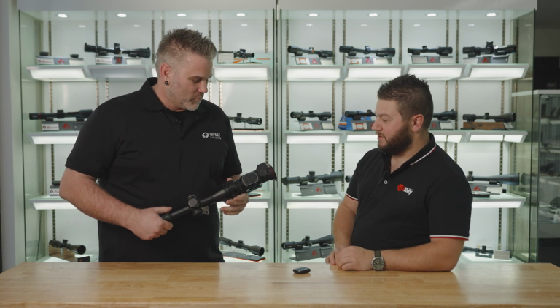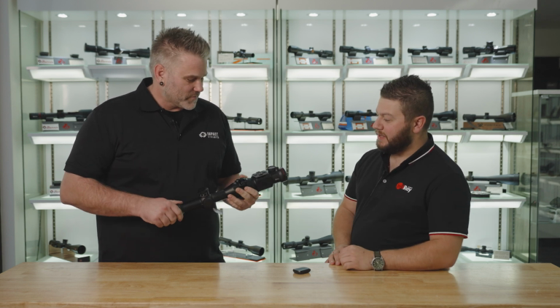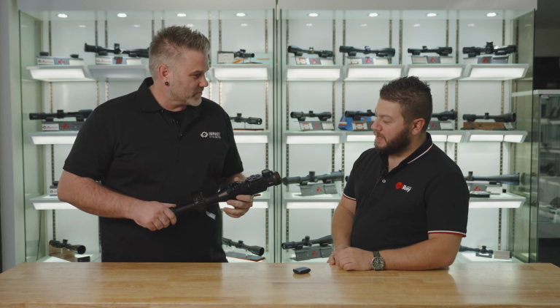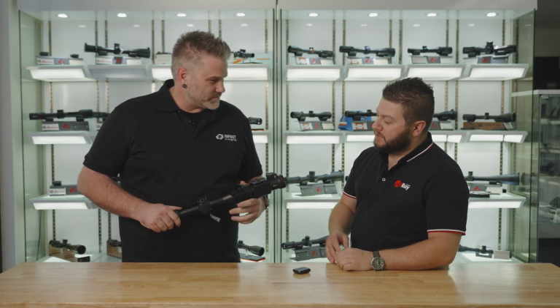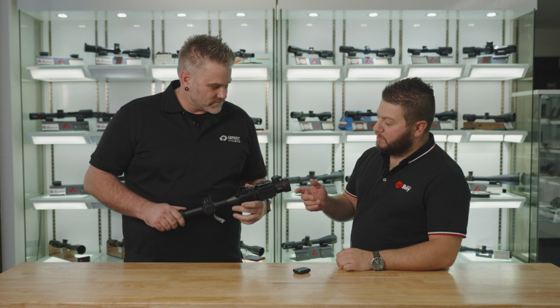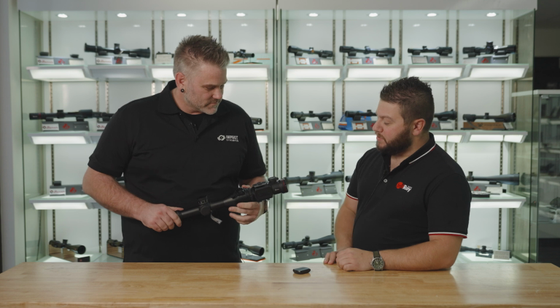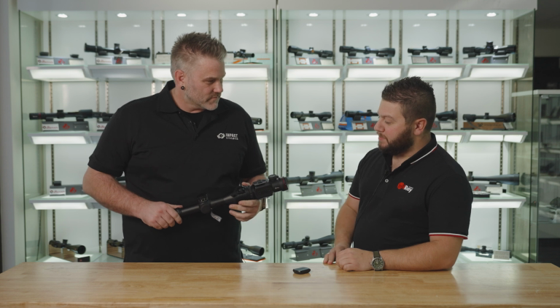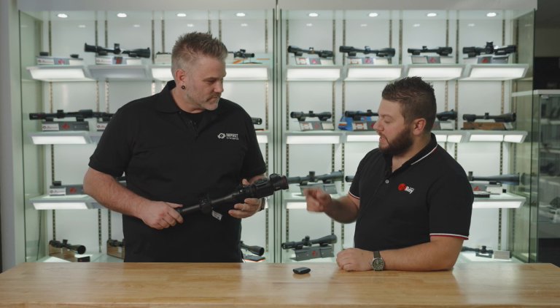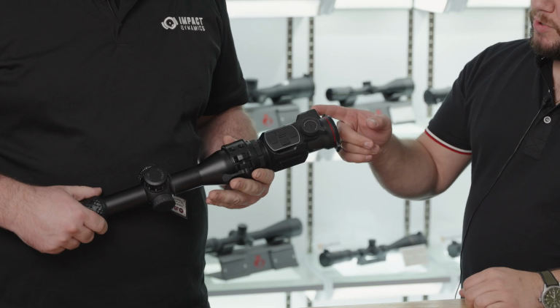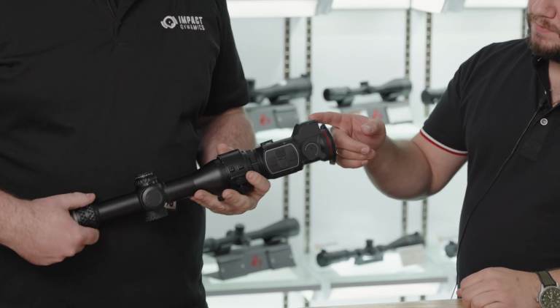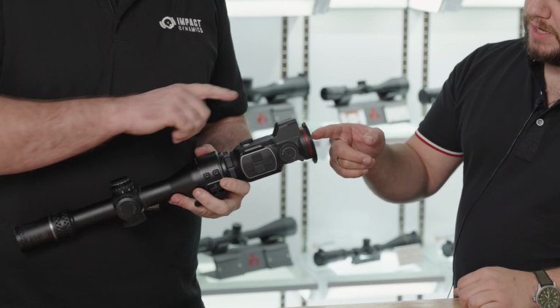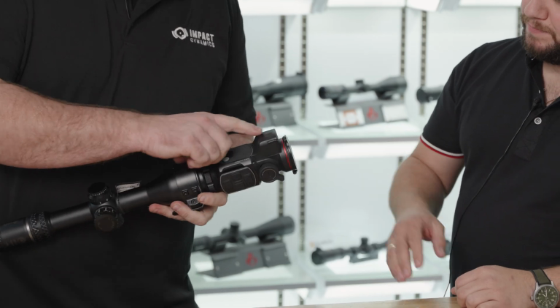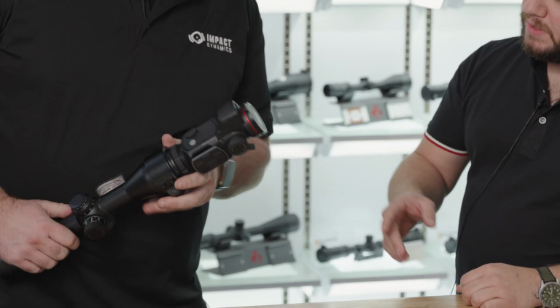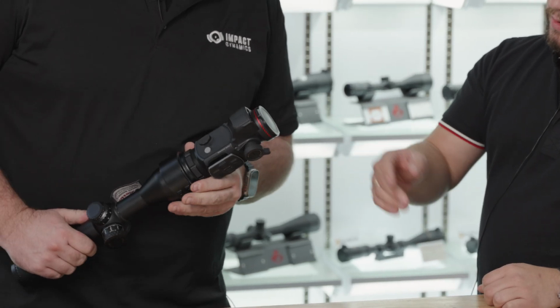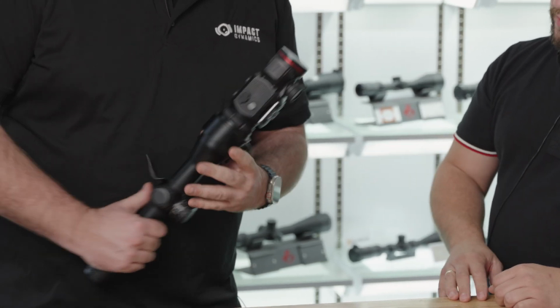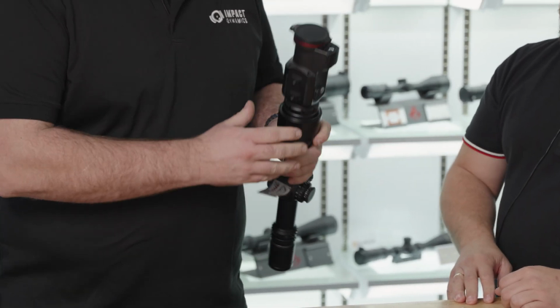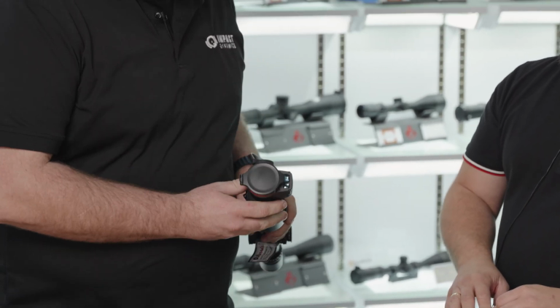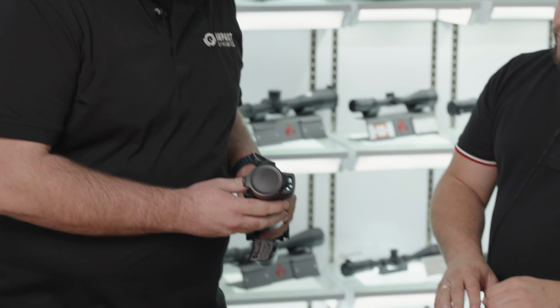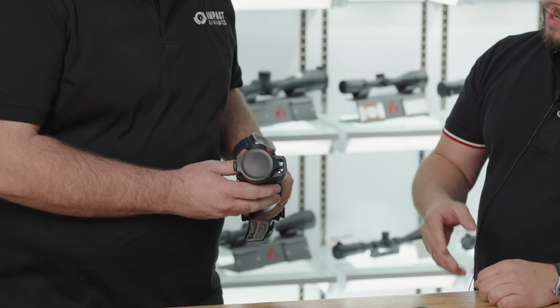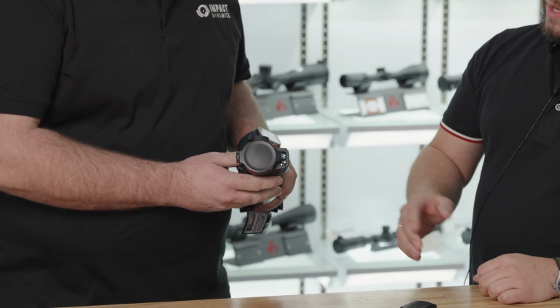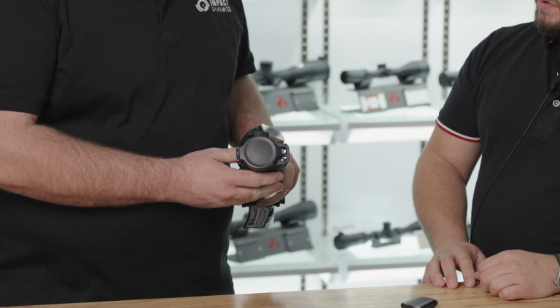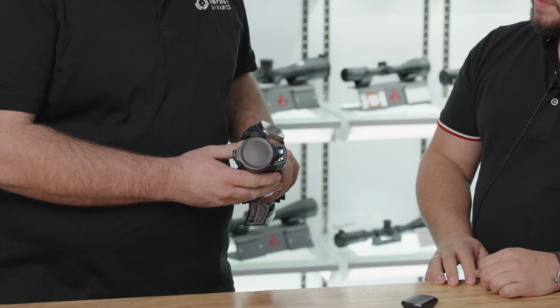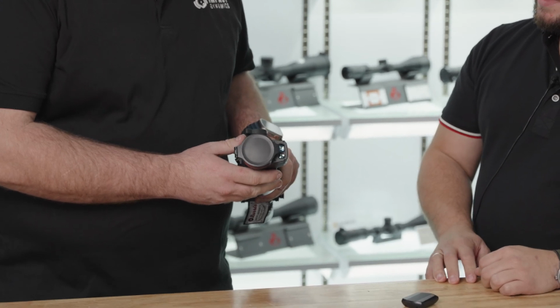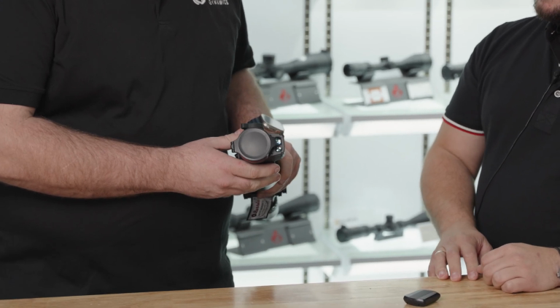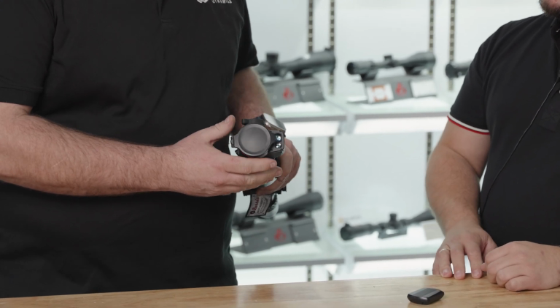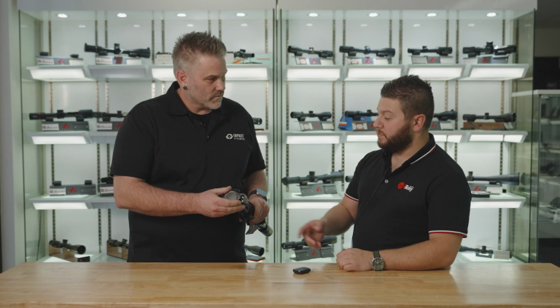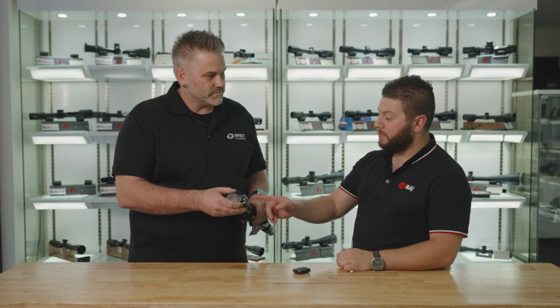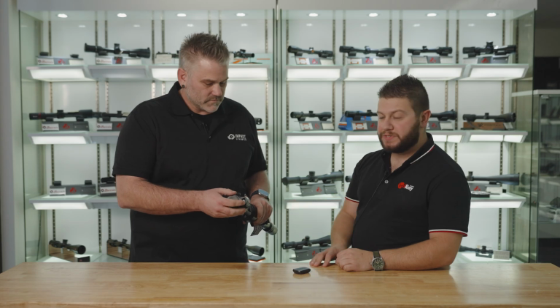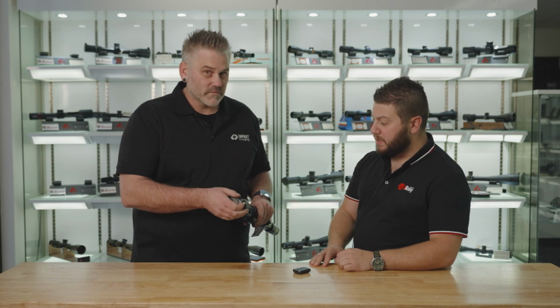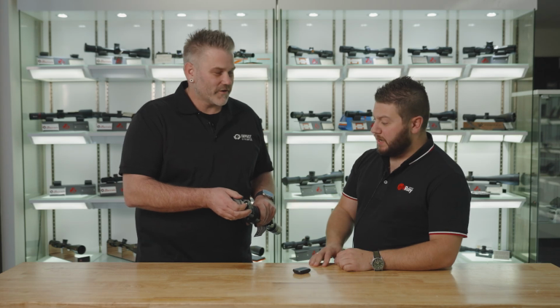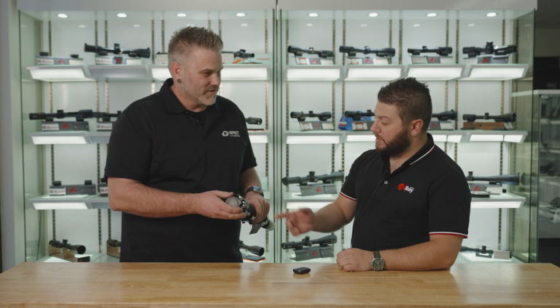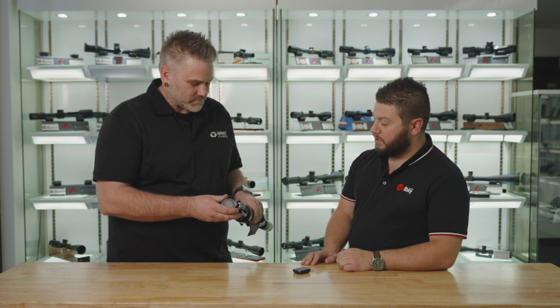What's different about this one? So the new one boasts a built-in LRF module — that little beast there — a little built-in LRF. It's also running their new sub-18mm Kelvin 640x512 sensor, running at 50Hz.